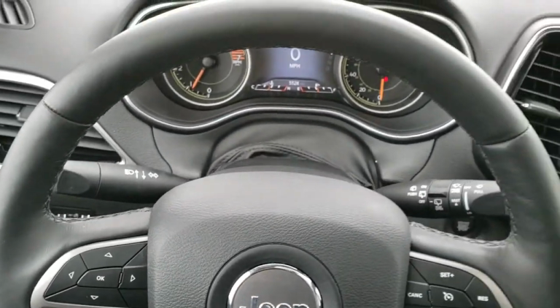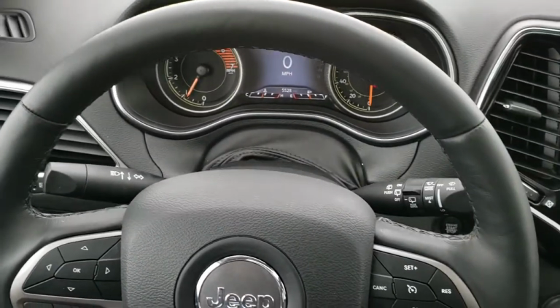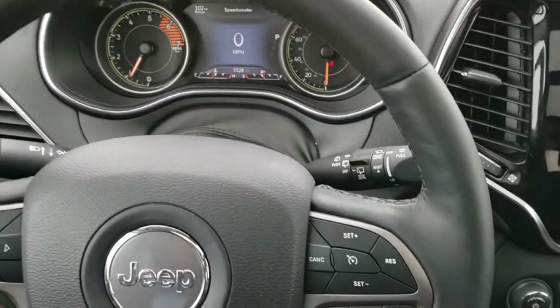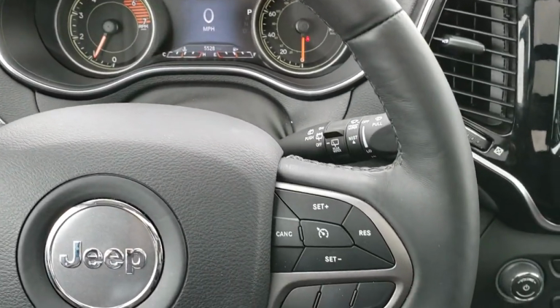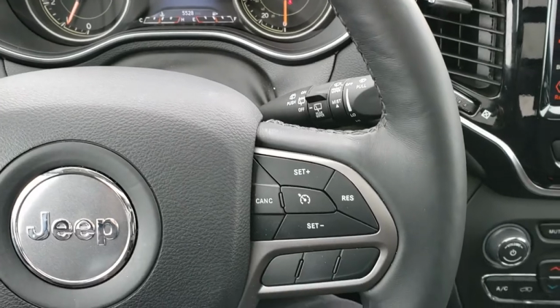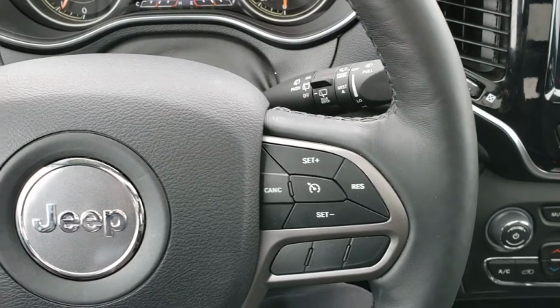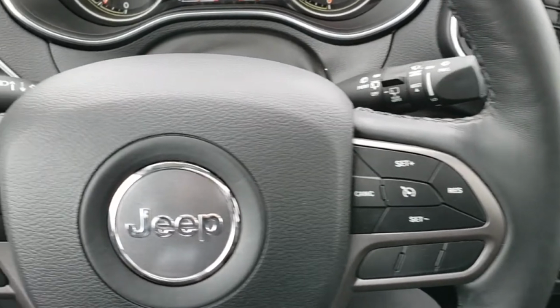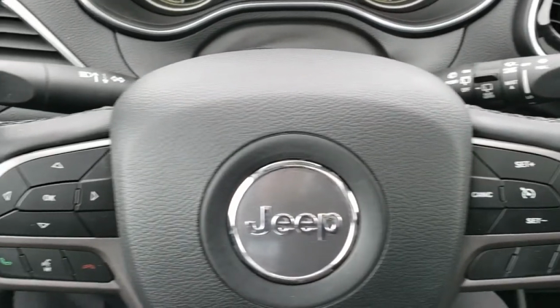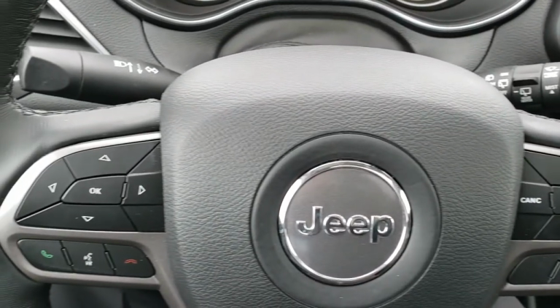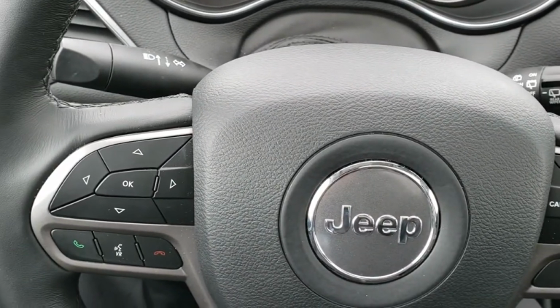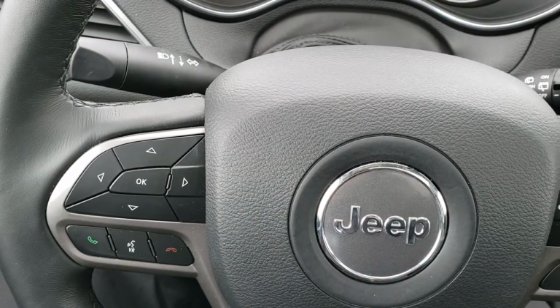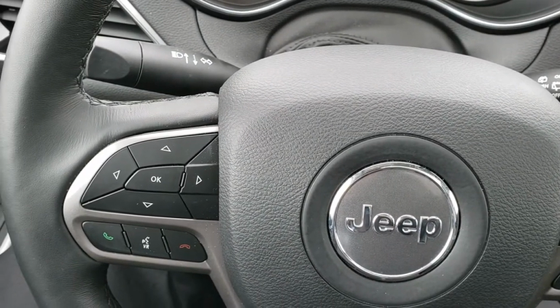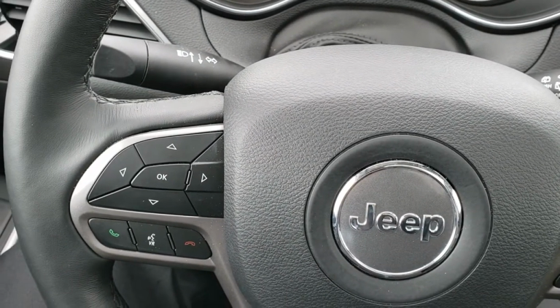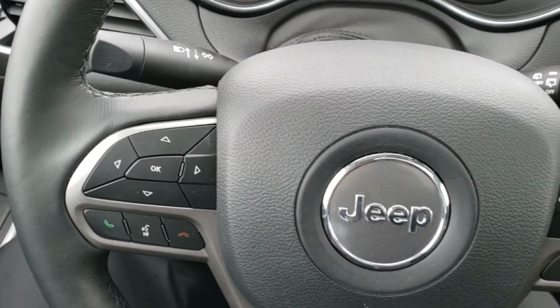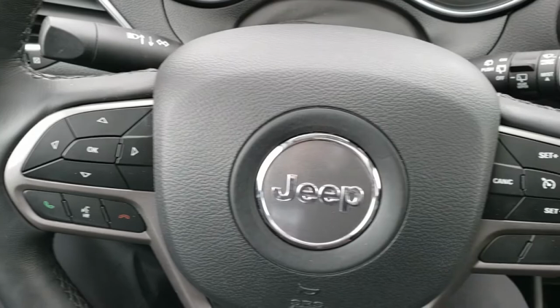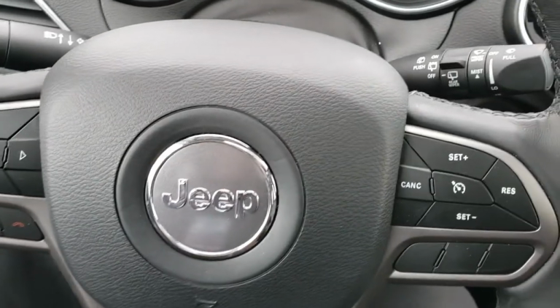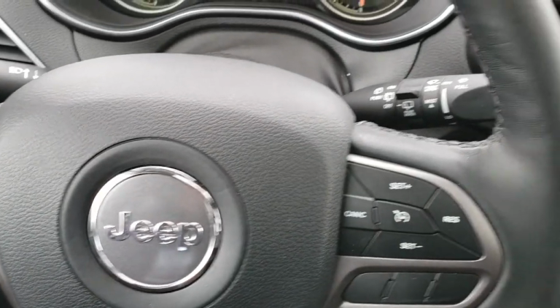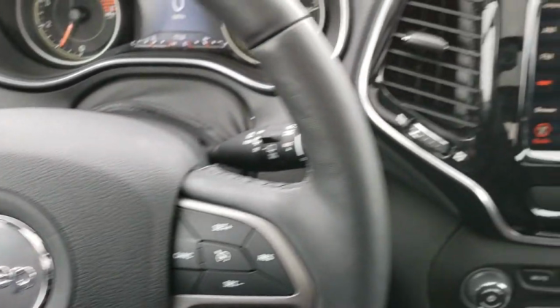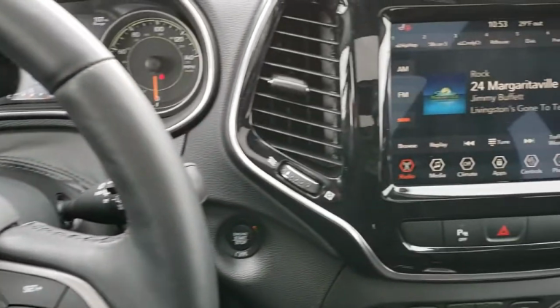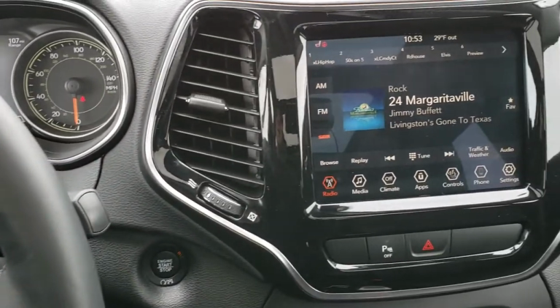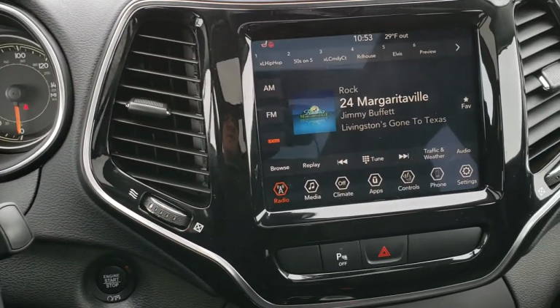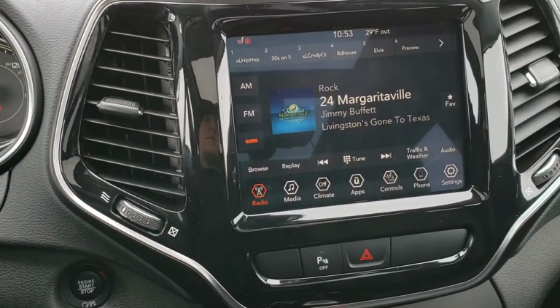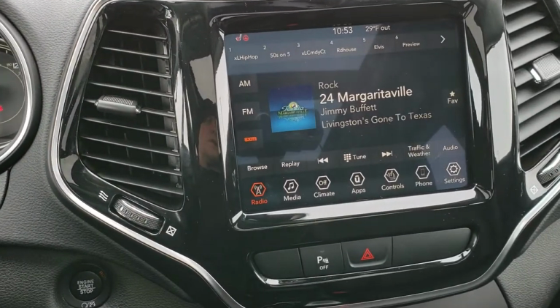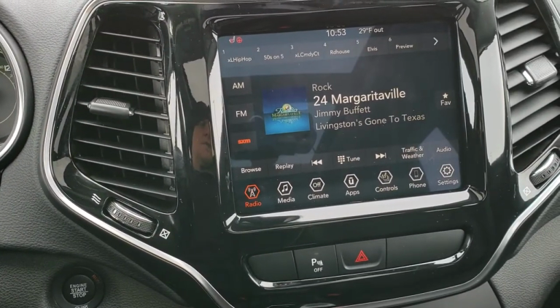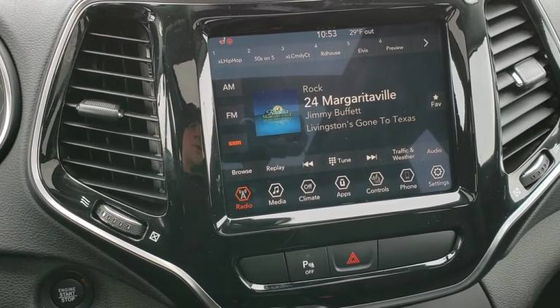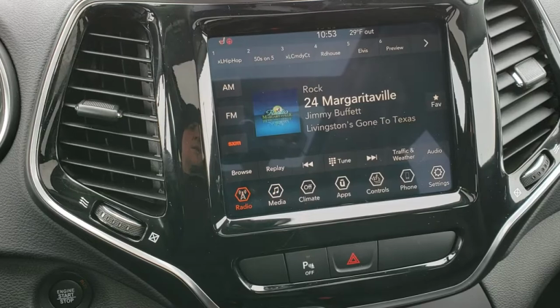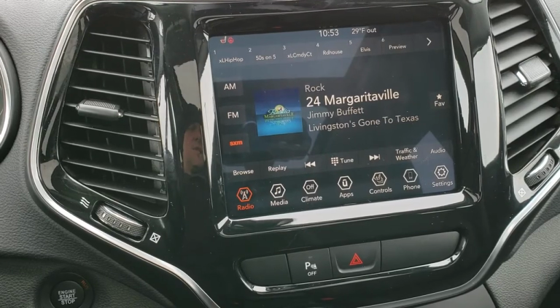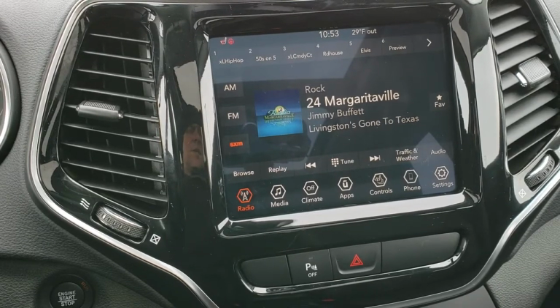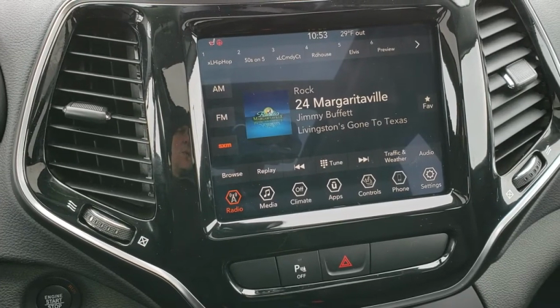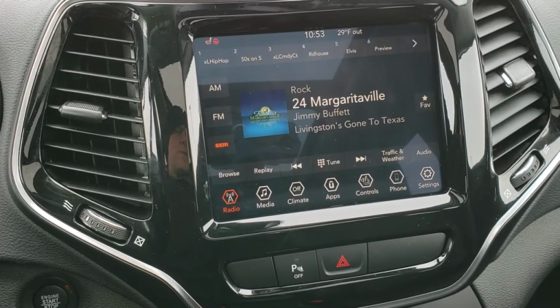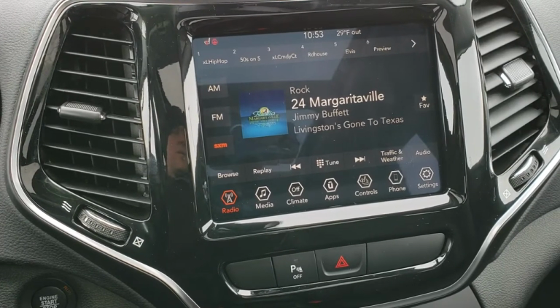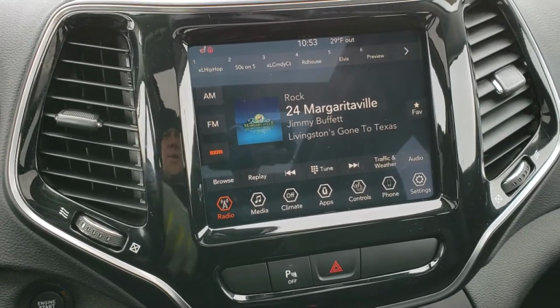It has the heated leather-wrapped steering wheel, cruise controls on the right, Bluetooth audio controls on the left, and information center controls. It has the 8.4-inch touchscreen radio with the 4C radio, which means that it has Android Auto and Apple CarPlay capabilities.